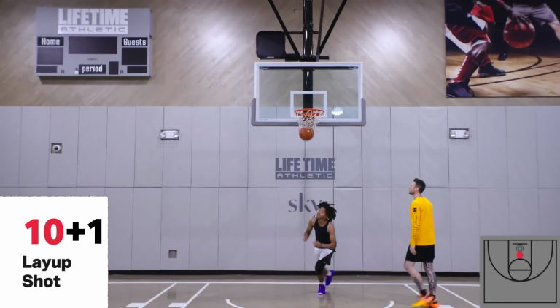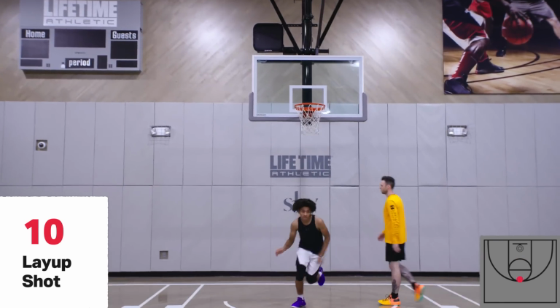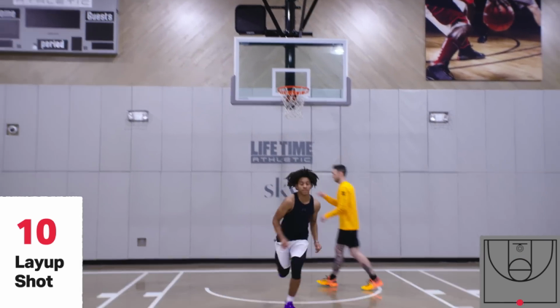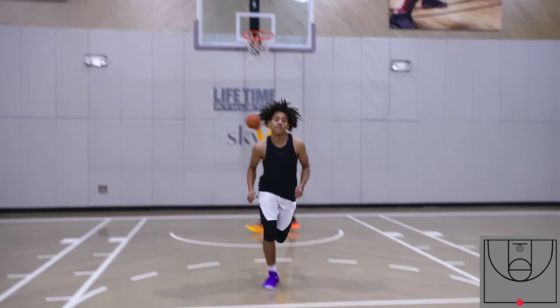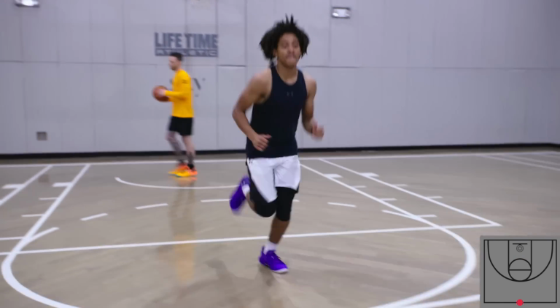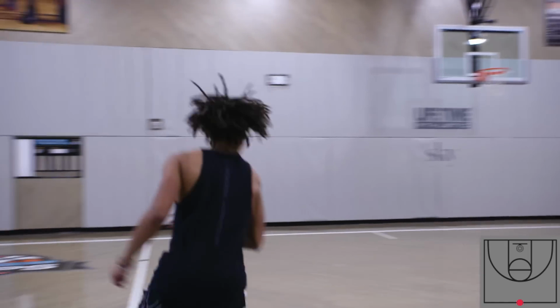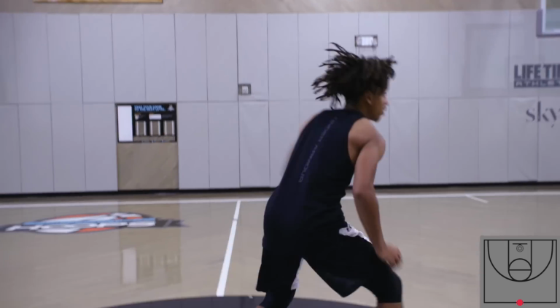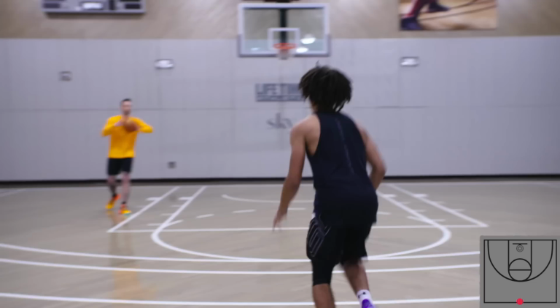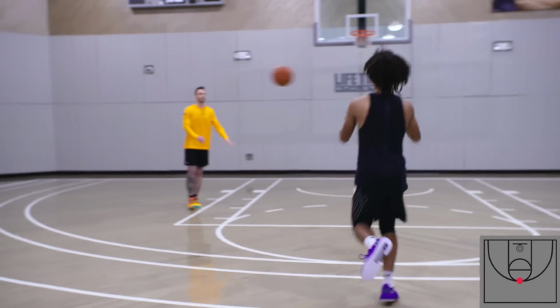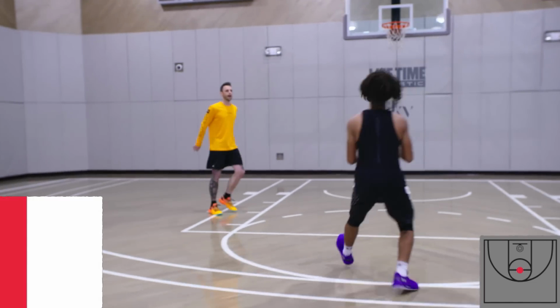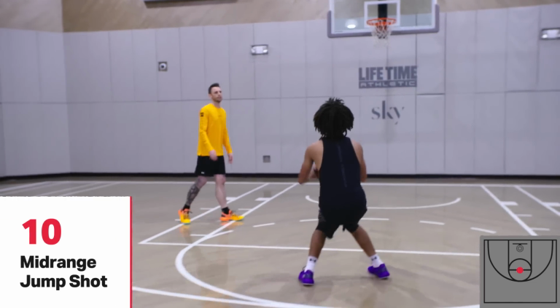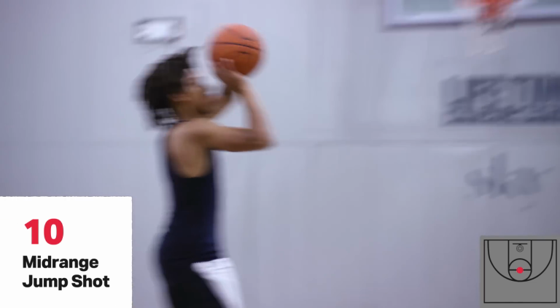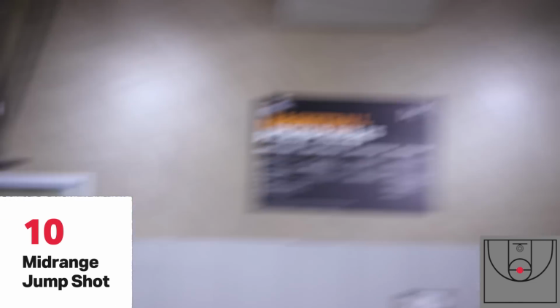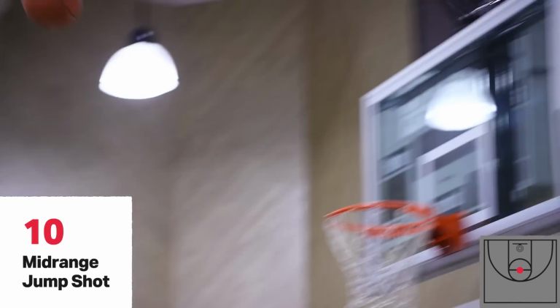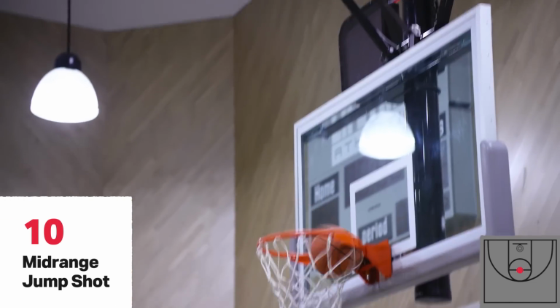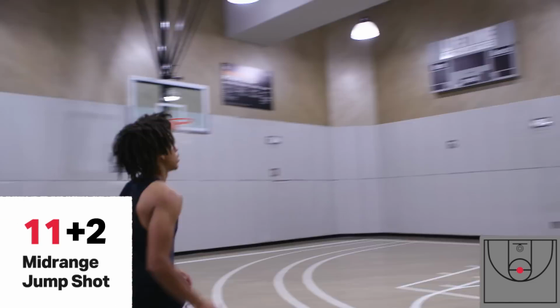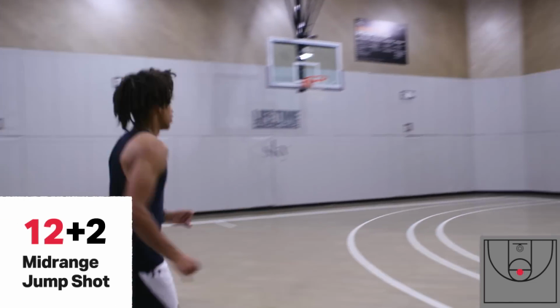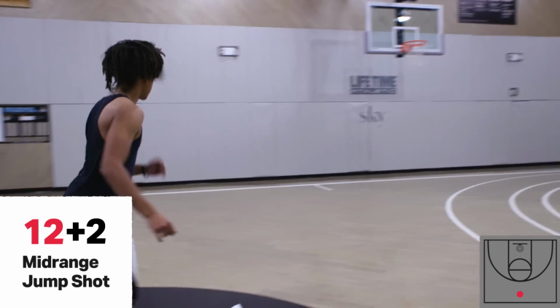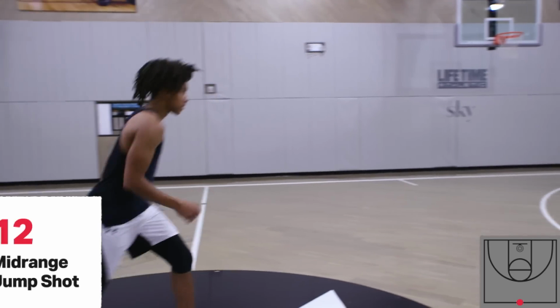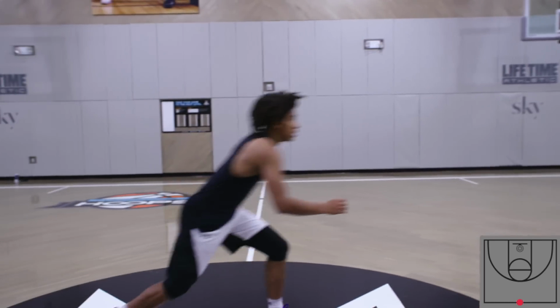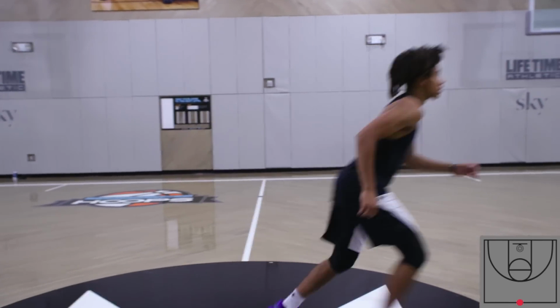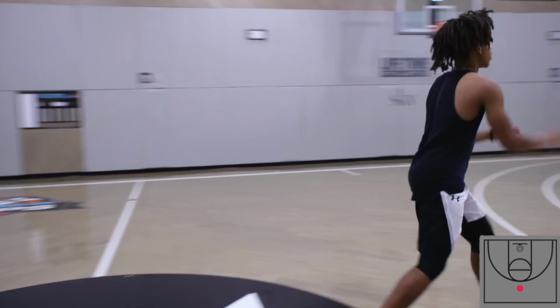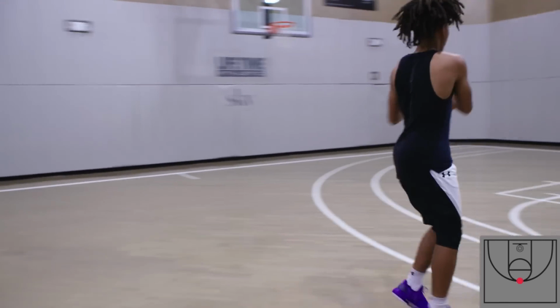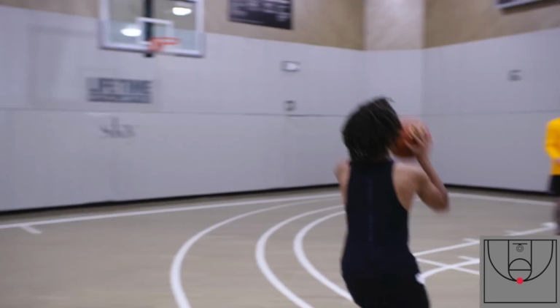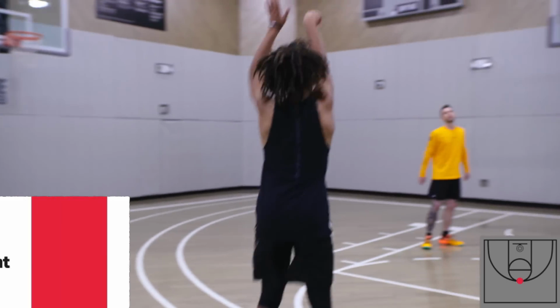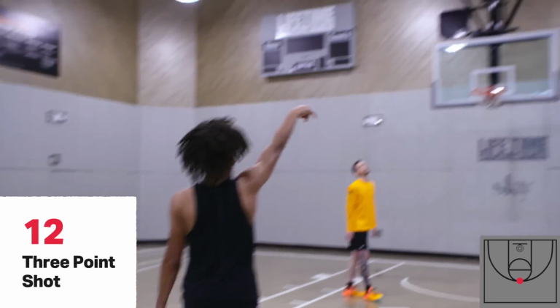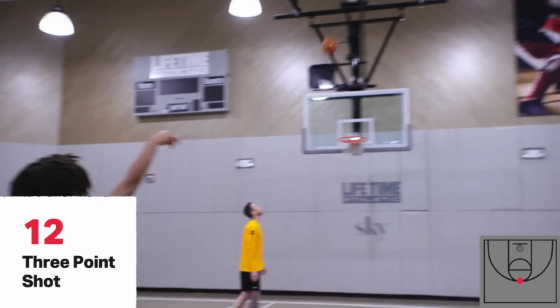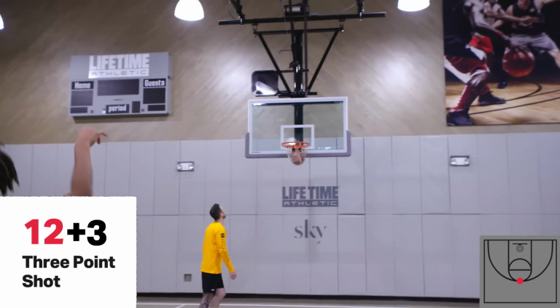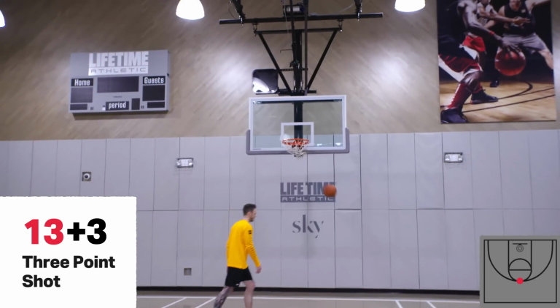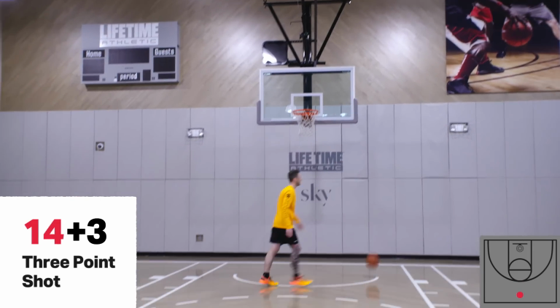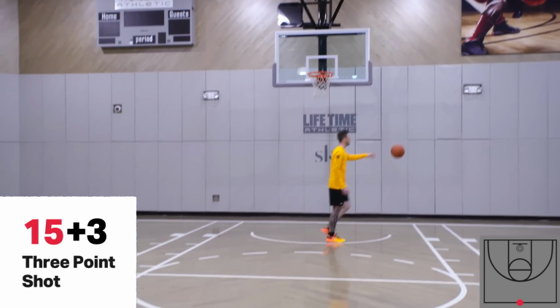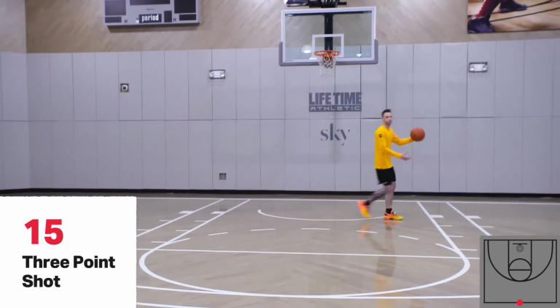Good job. Knock this down for 12. Nice. We got 12. Way to shoot it. Knock it down for 15. Nice. We got 15.